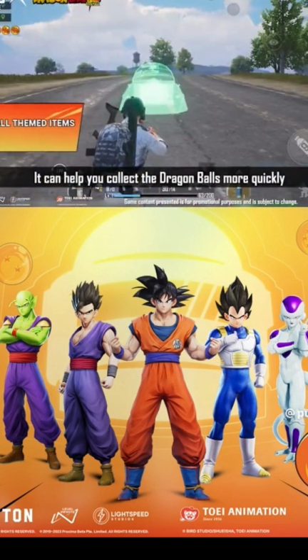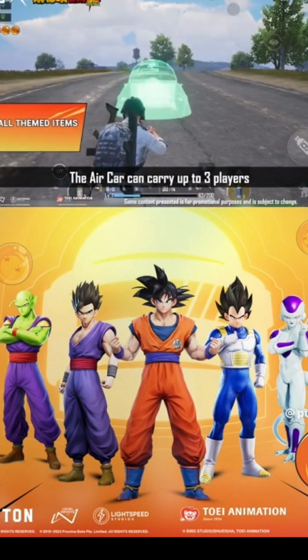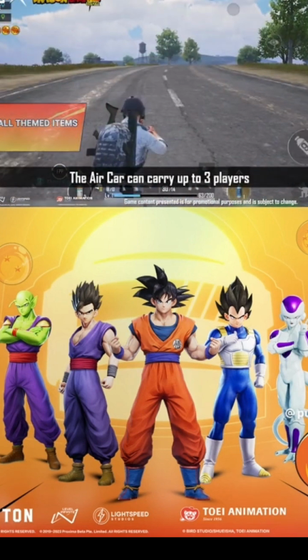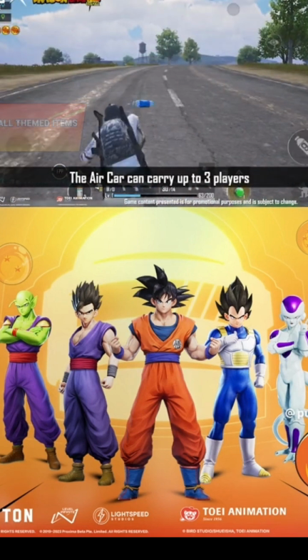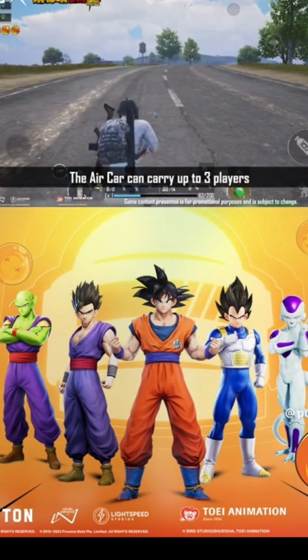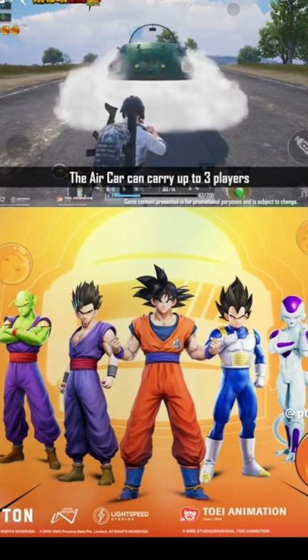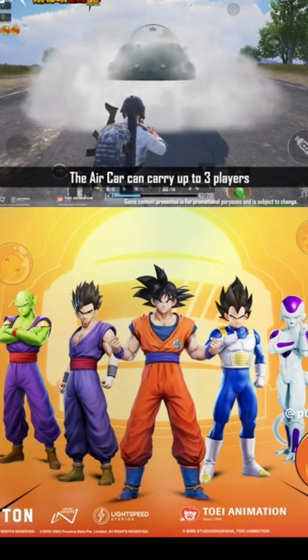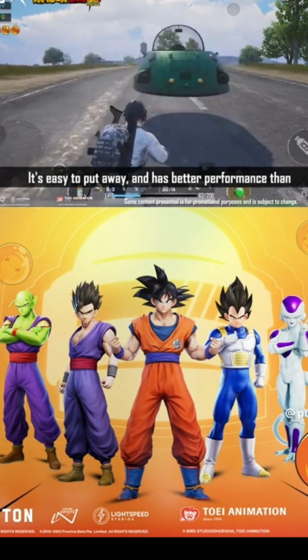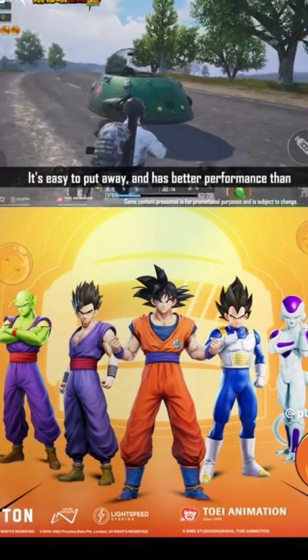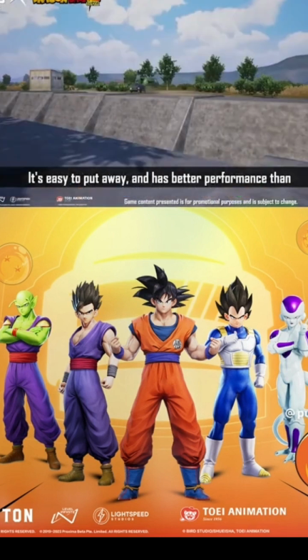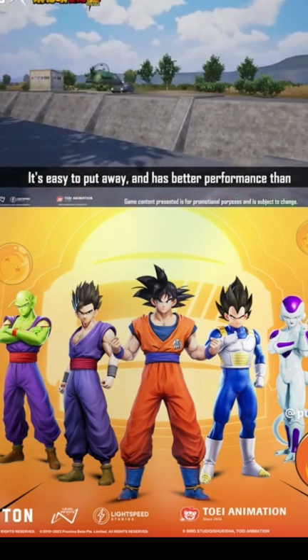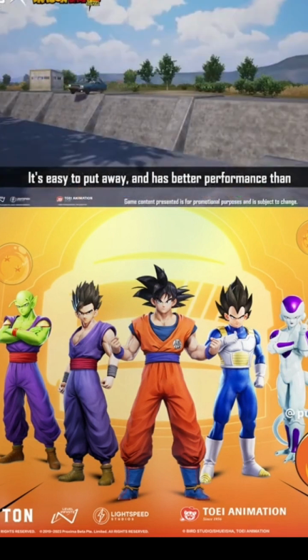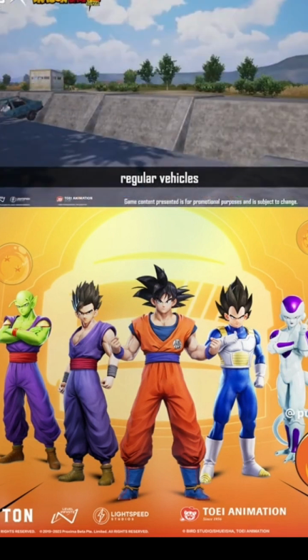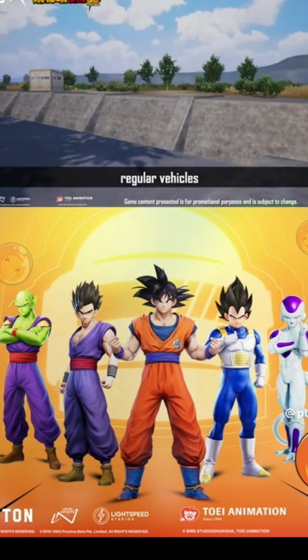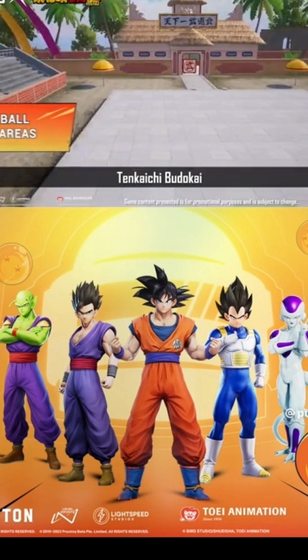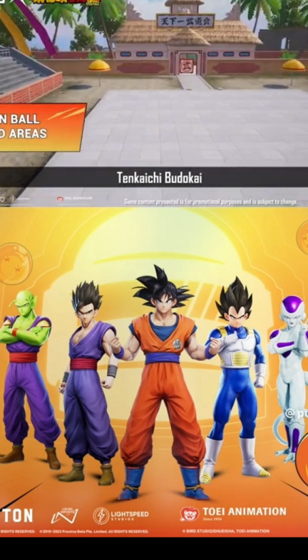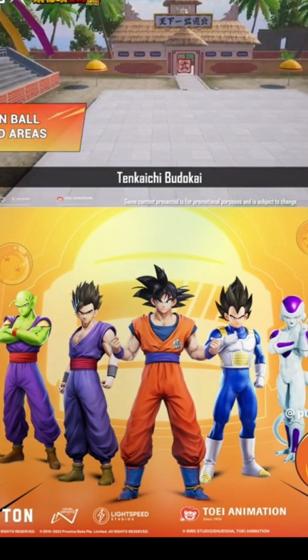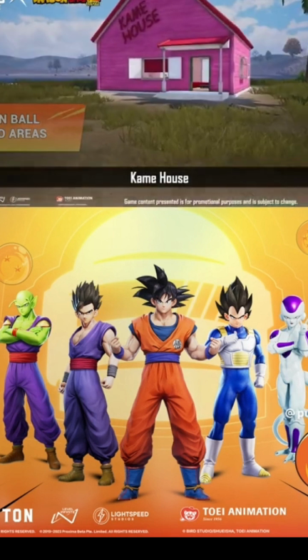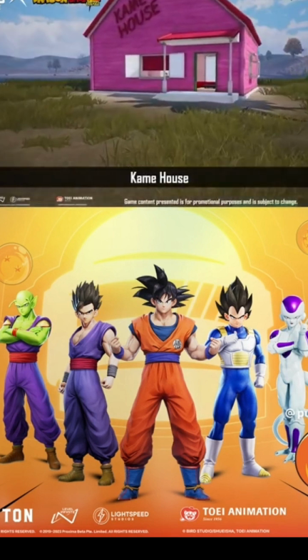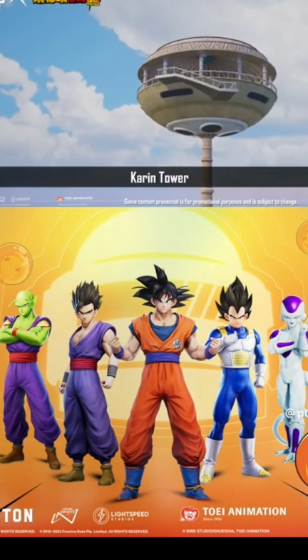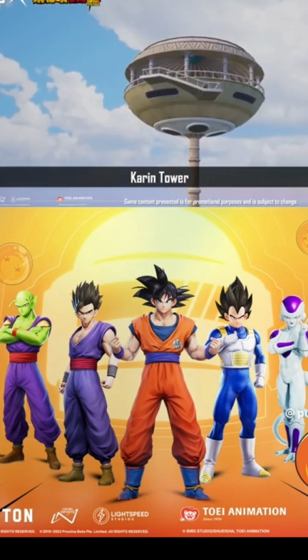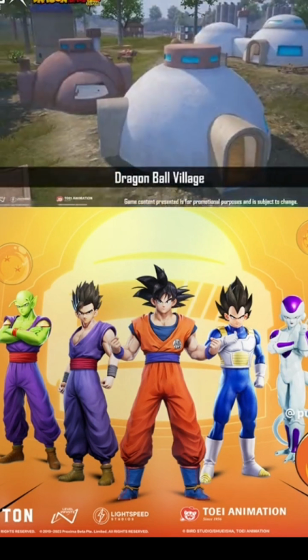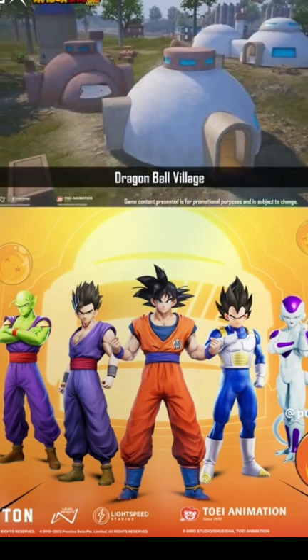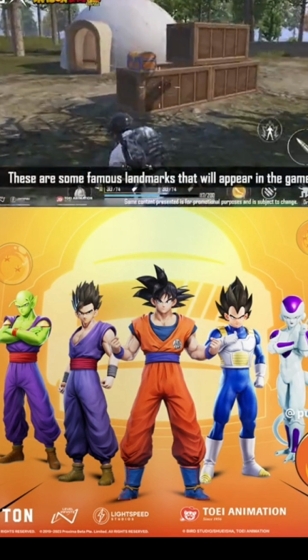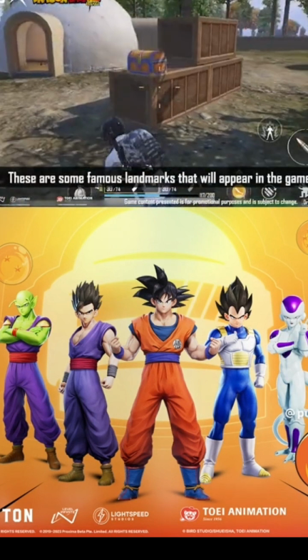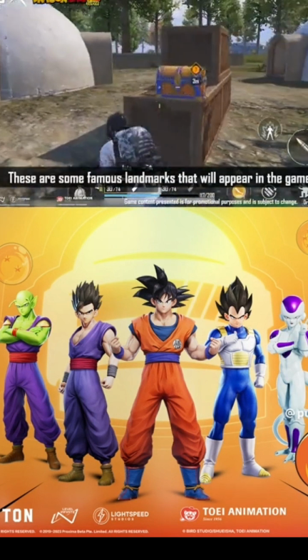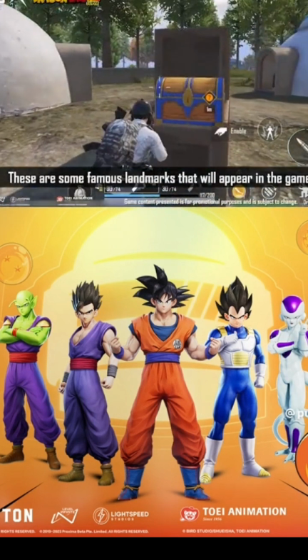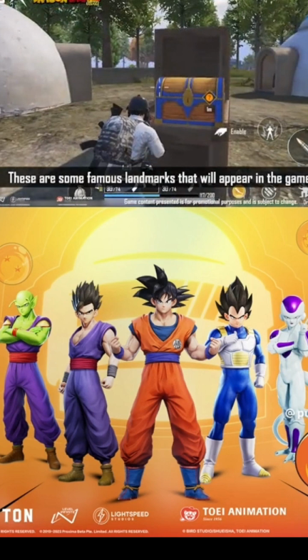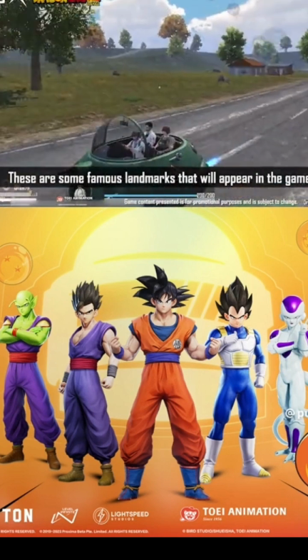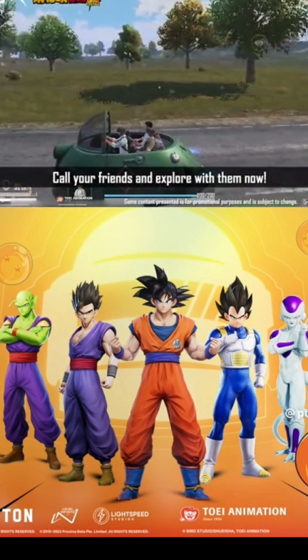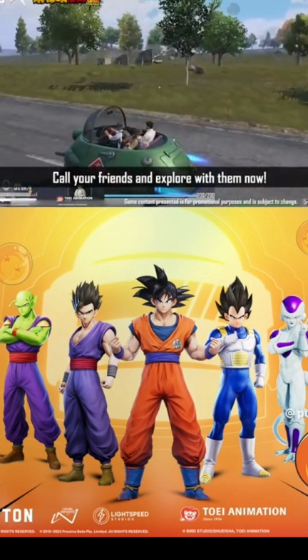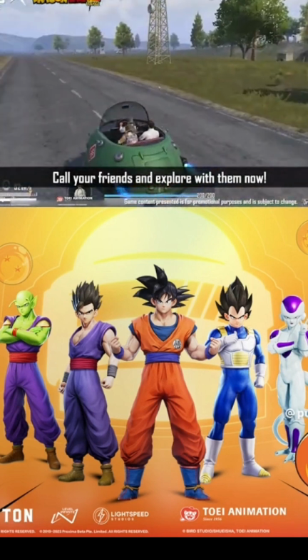The Air Car can carry up to three players. It's easy to put away and has better performance than regular vehicles. Tenkaichi Budokai, Kame House, Korin Tower, and Dragon Ball Village are some famous landmarks that will appear in the game. Call your friends and explore with them now.